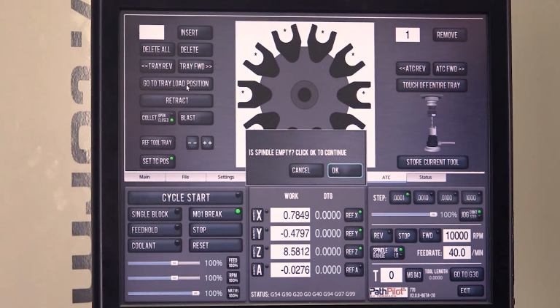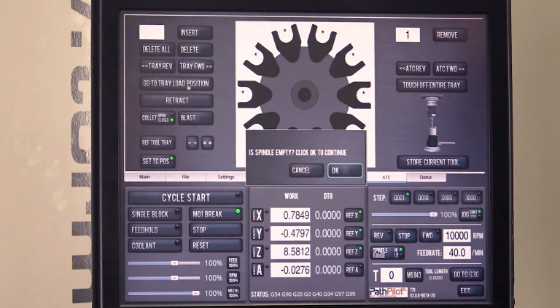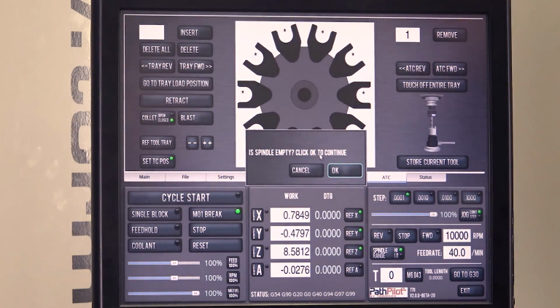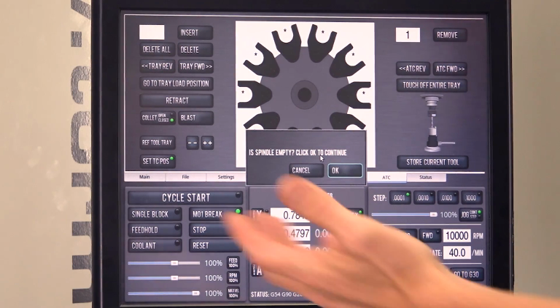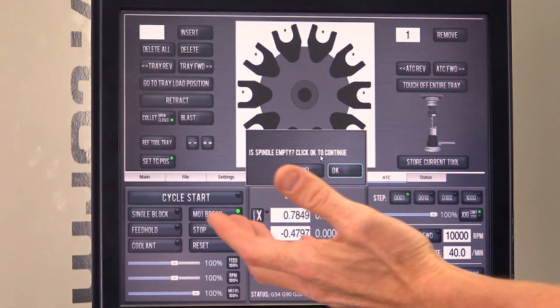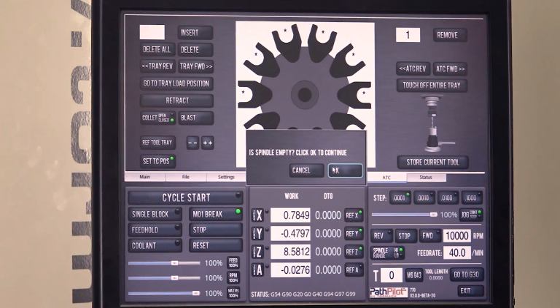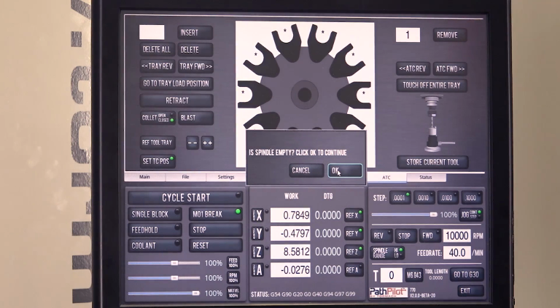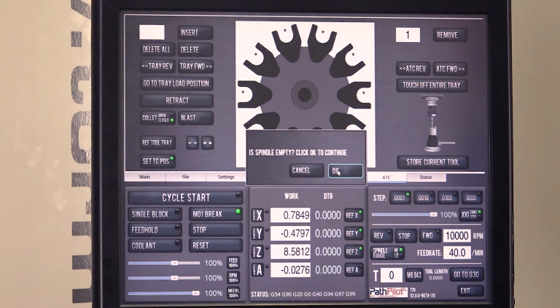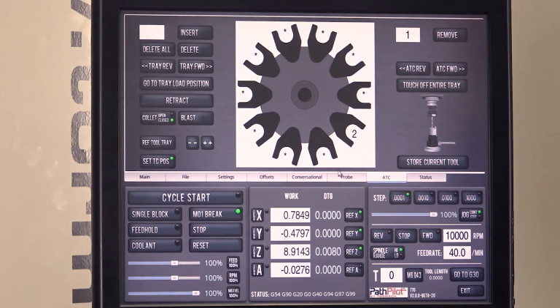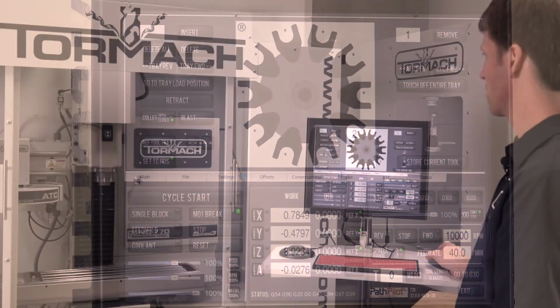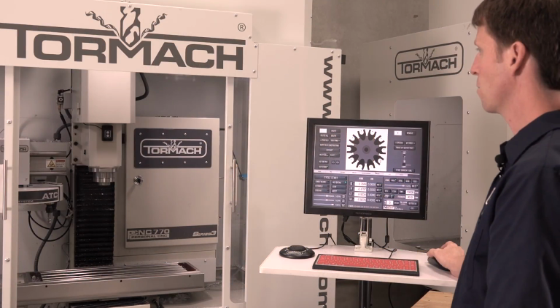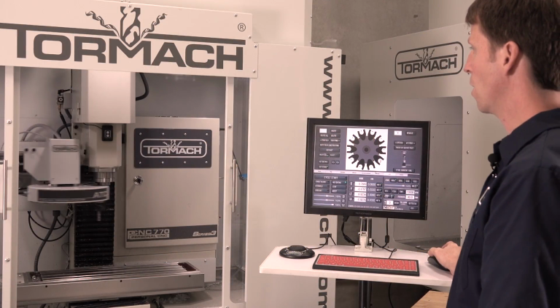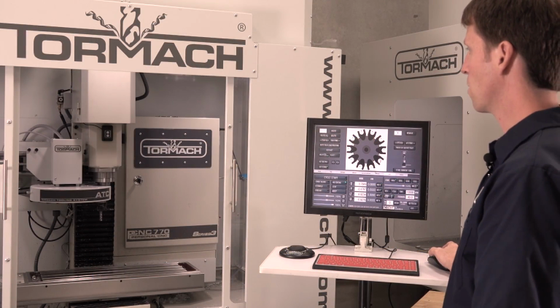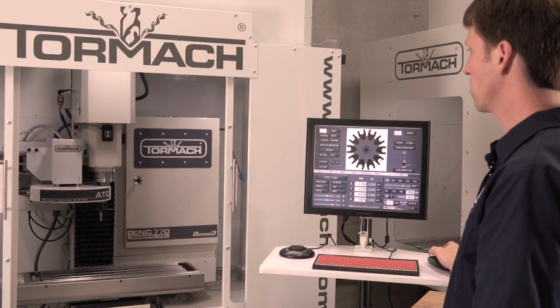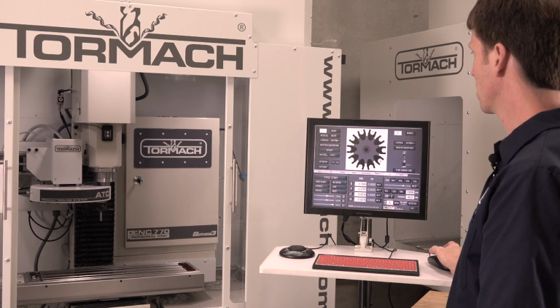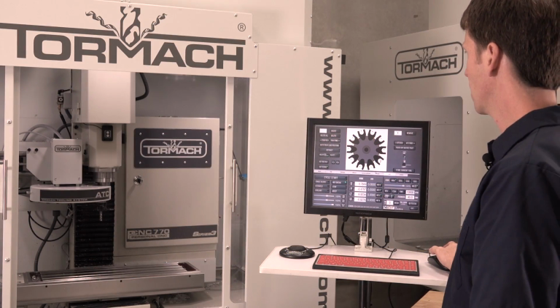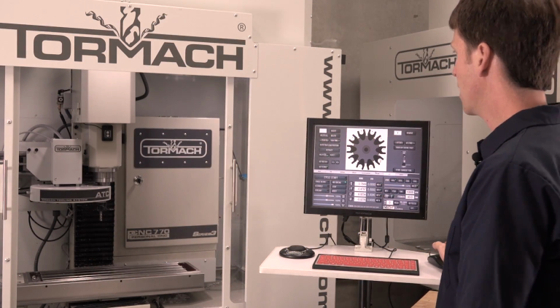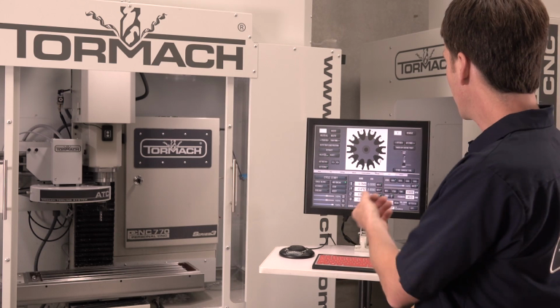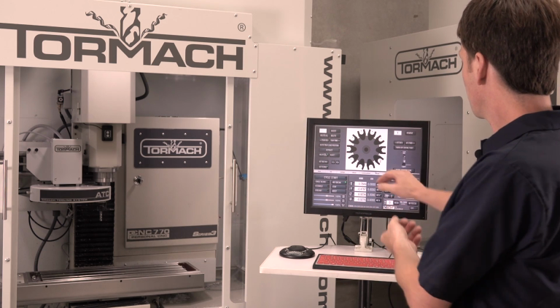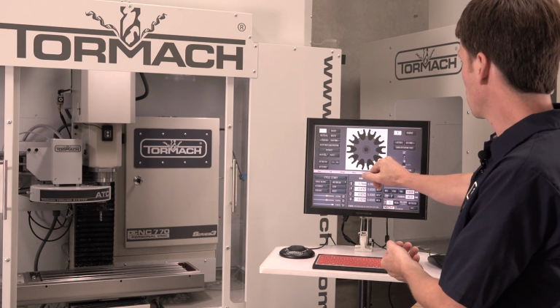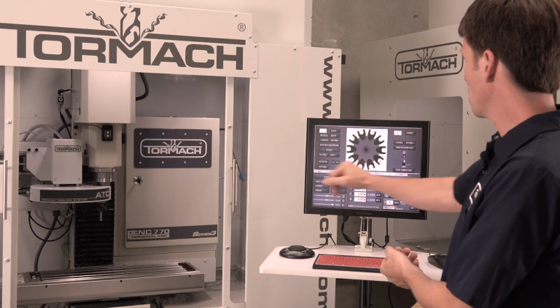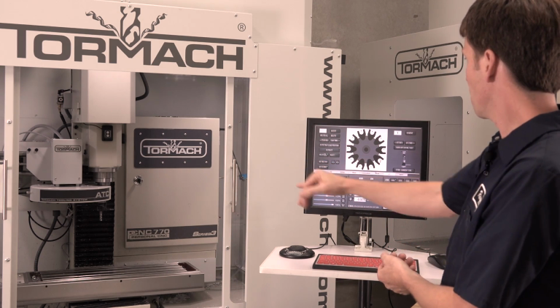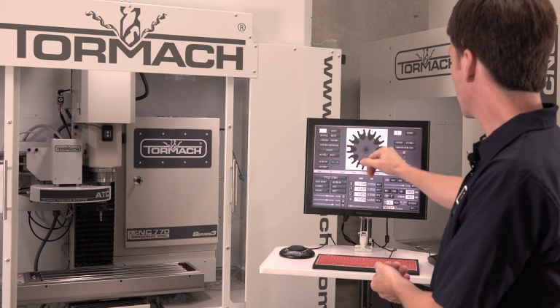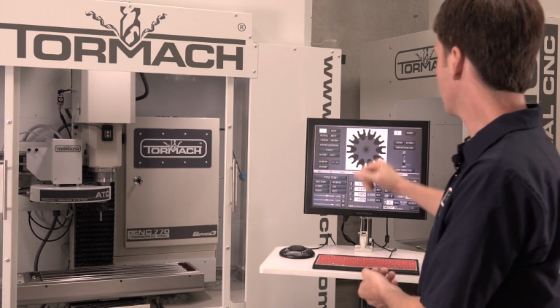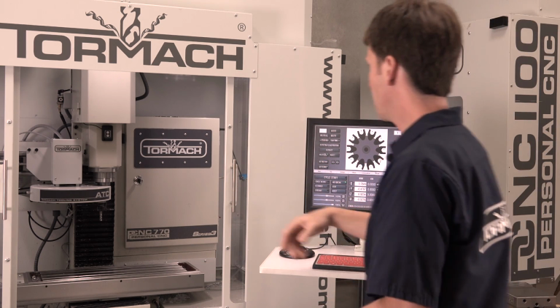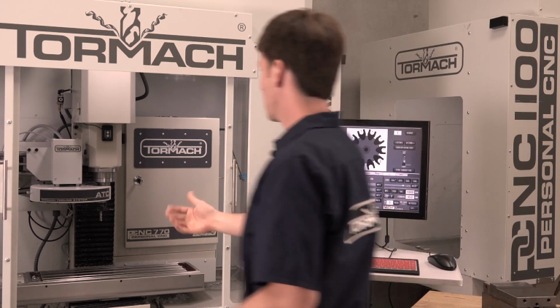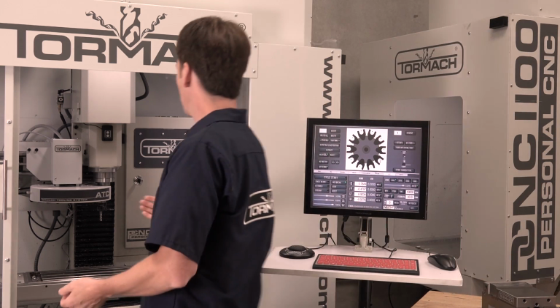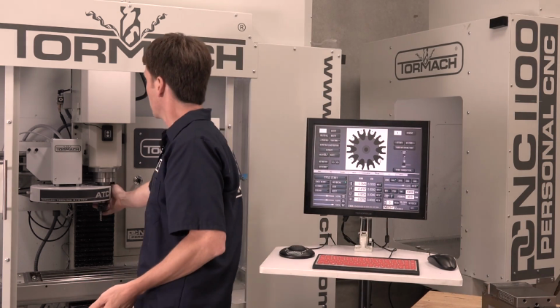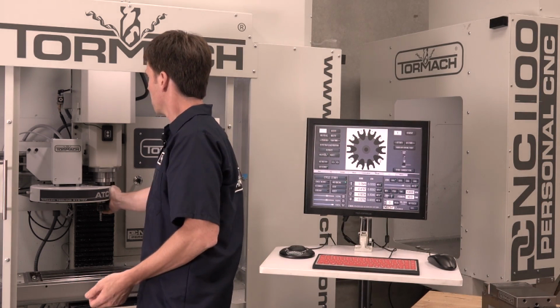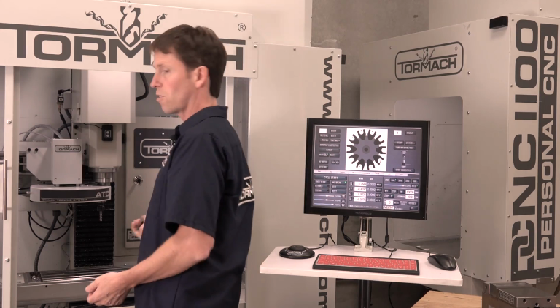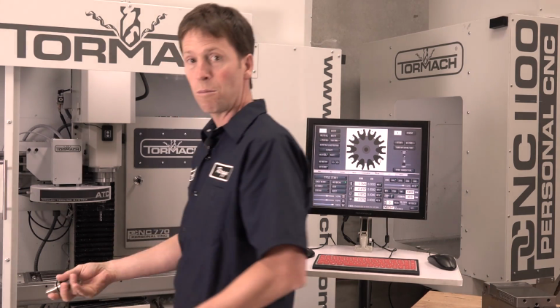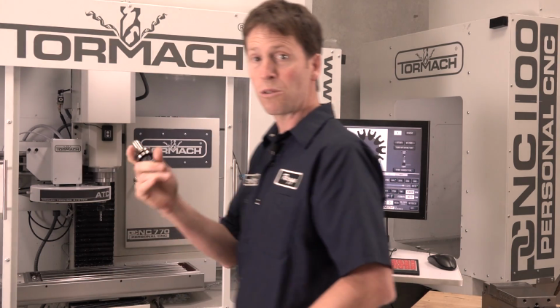I'll click this button. It even asks me: is the spindle empty? Yes, it is. I'm going to go to tray load position. Now I've got tool two in one pocket and nothing in the other pocket. If I want, I can just go ahead and remove that tool.